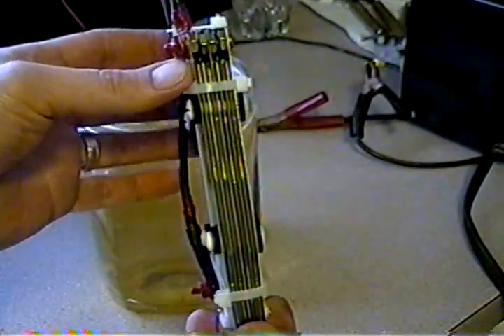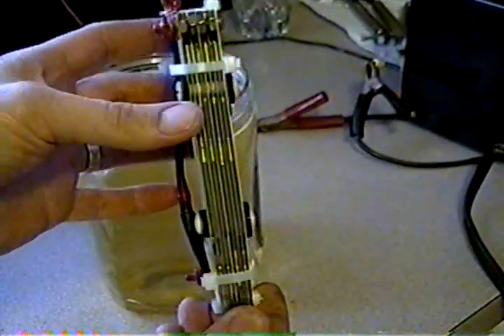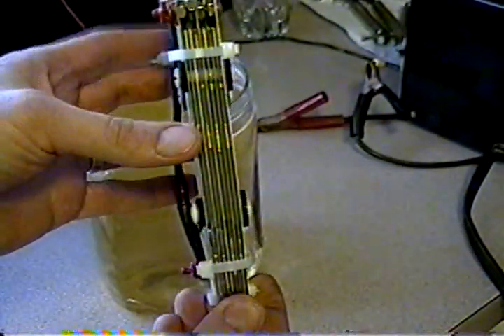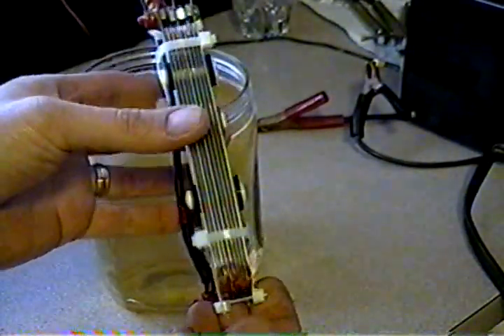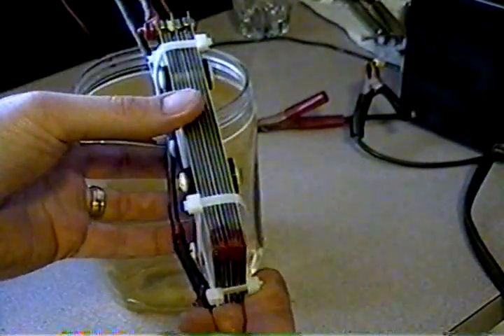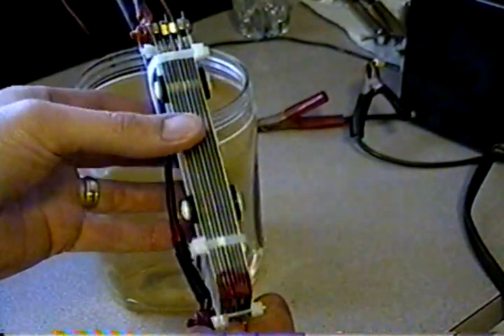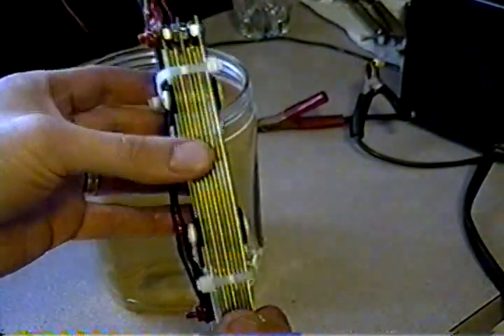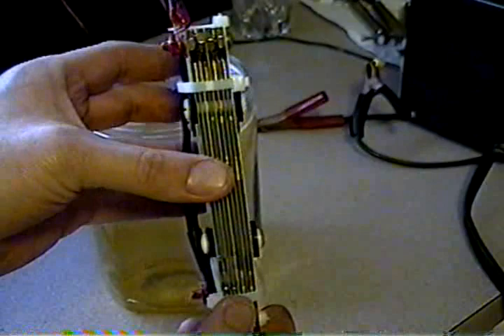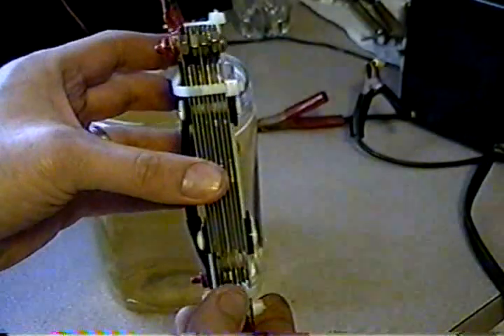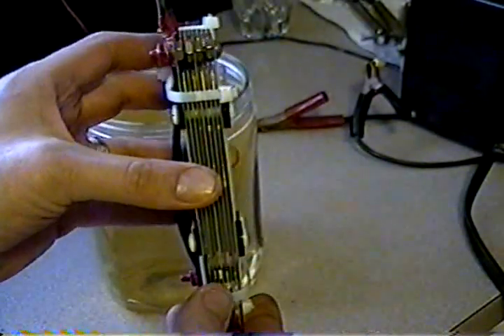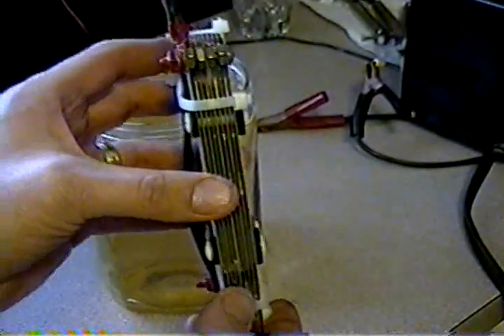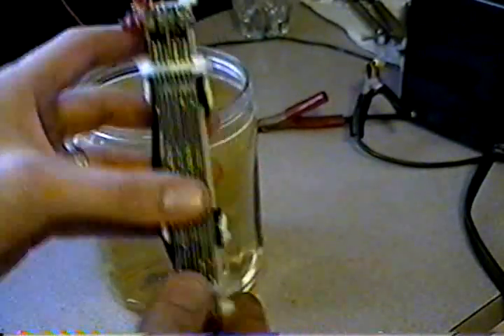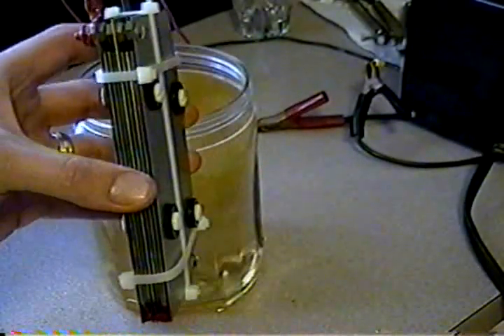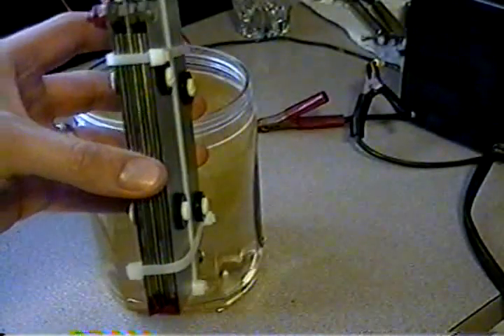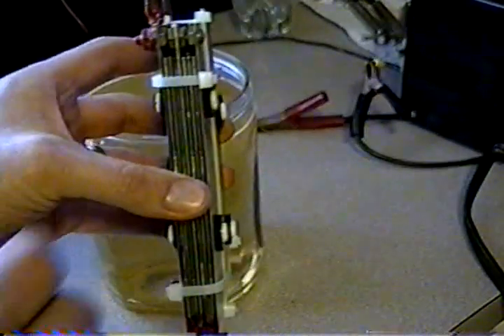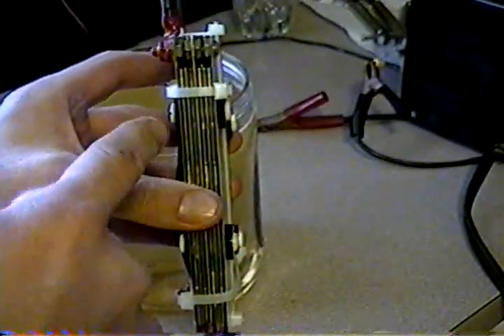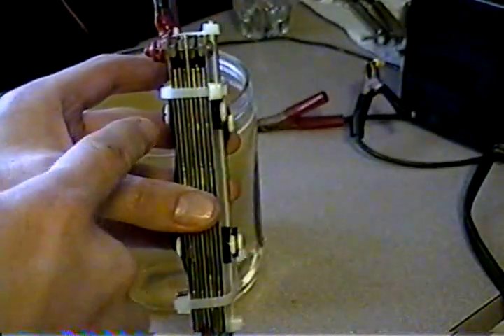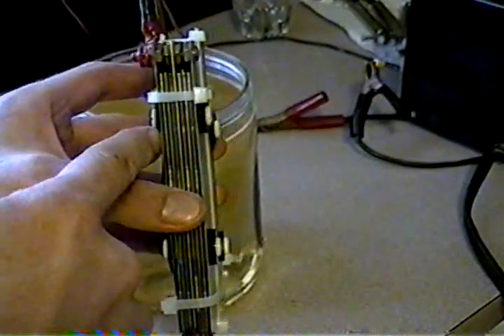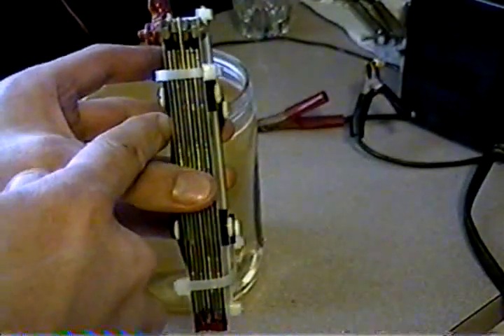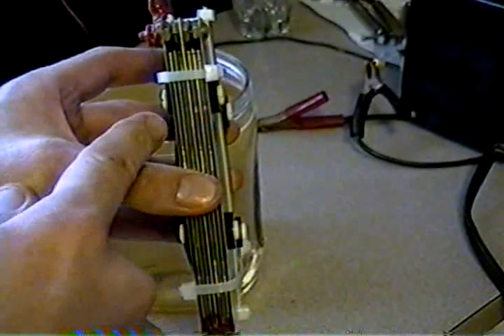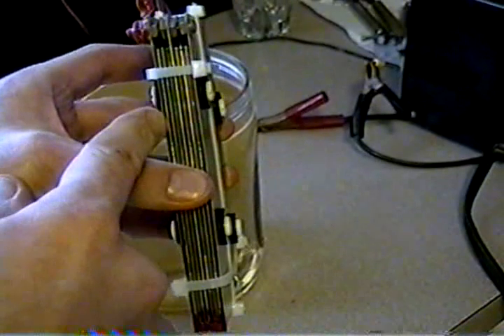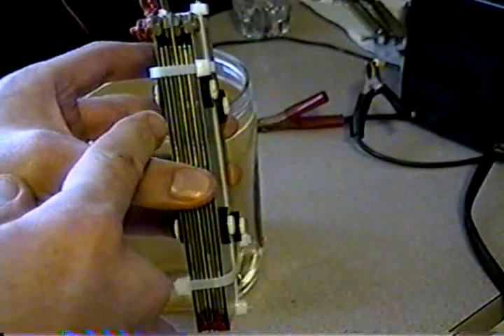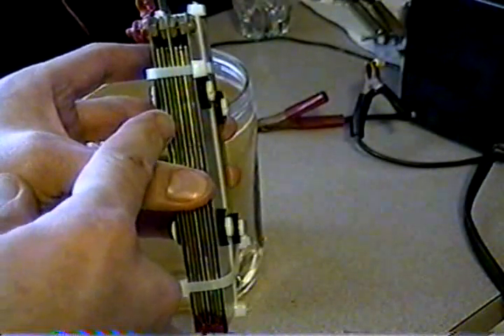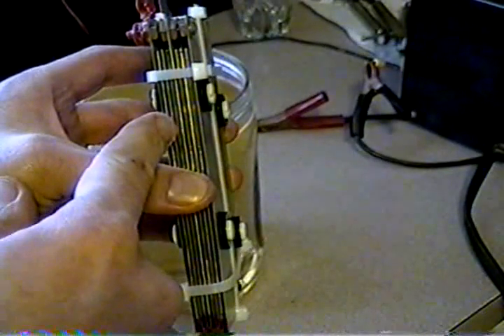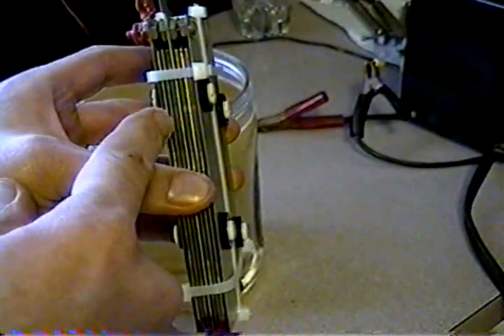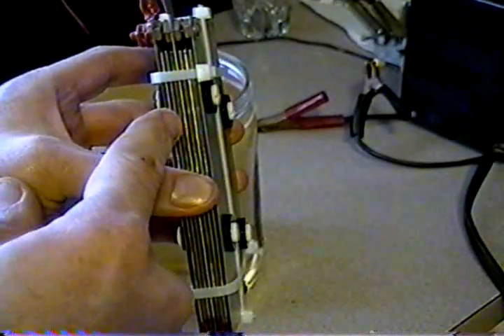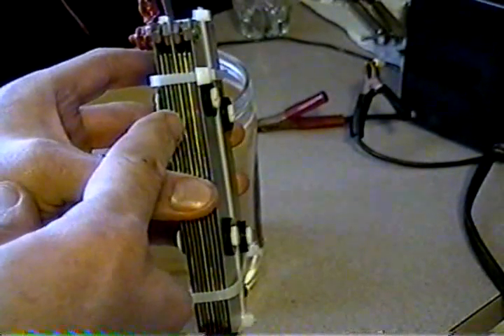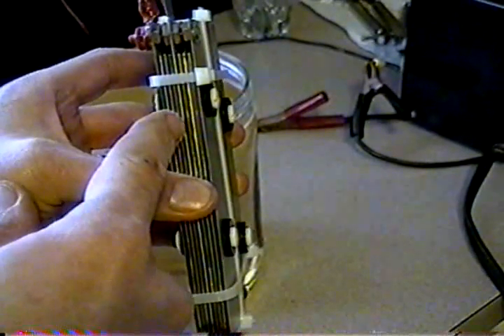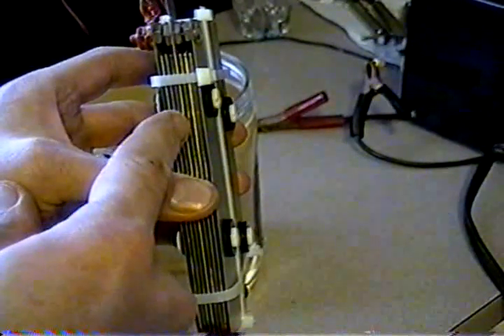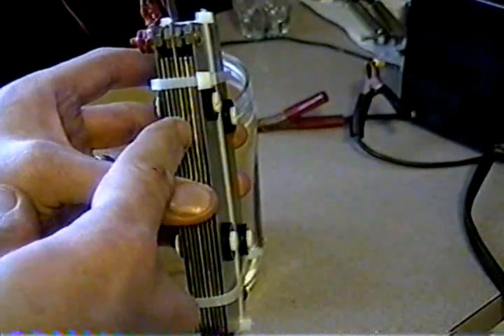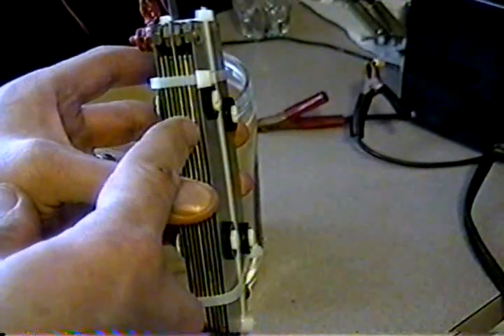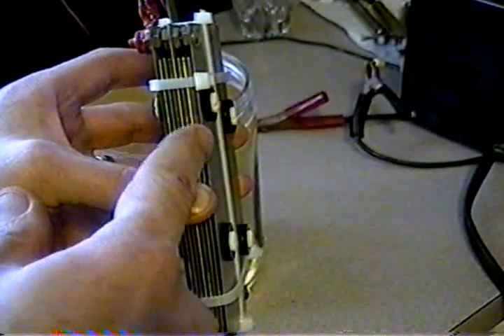We have nine plates. They're 304 stainless steel. And the configuration goes like this: positive, neutral, negative, neutral, positive, neutral, negative, neutral, positive.